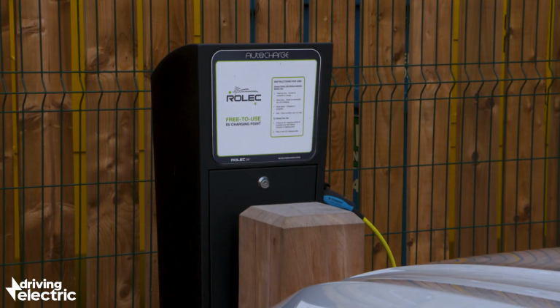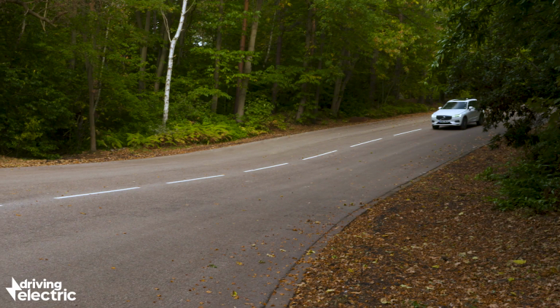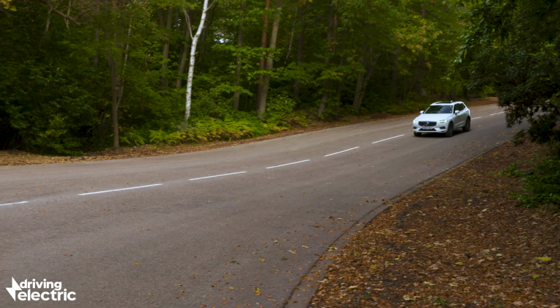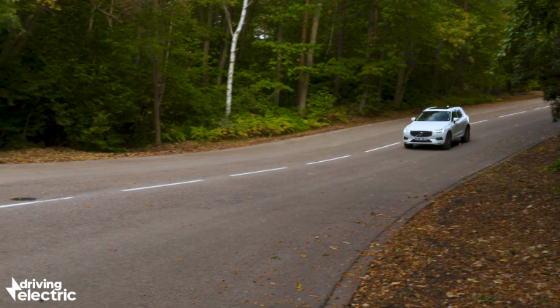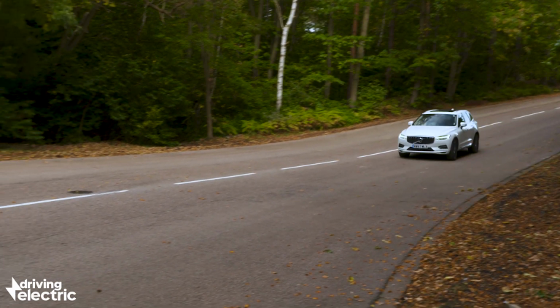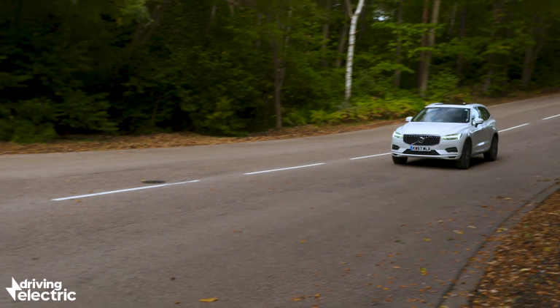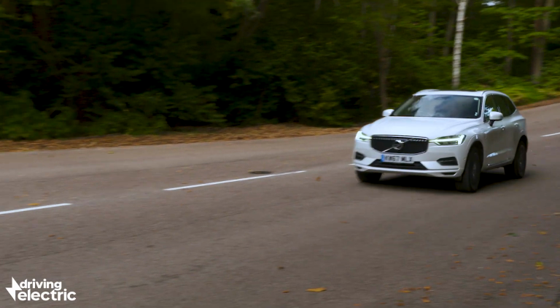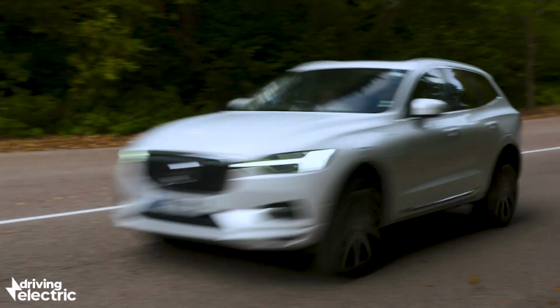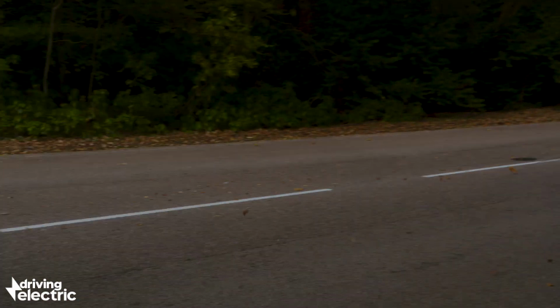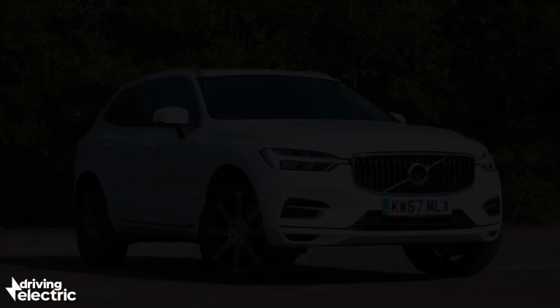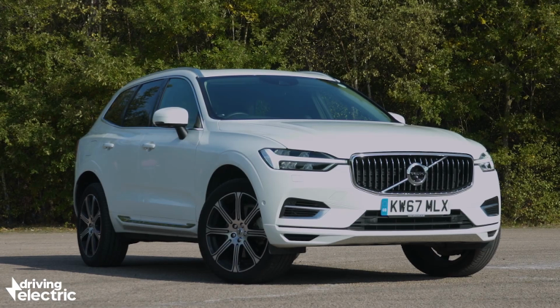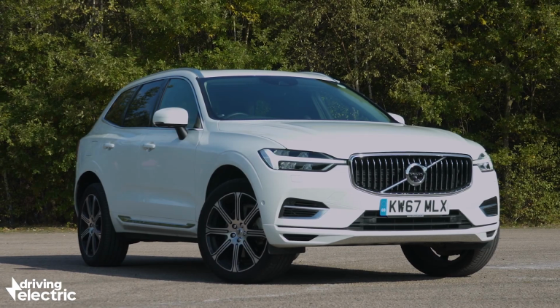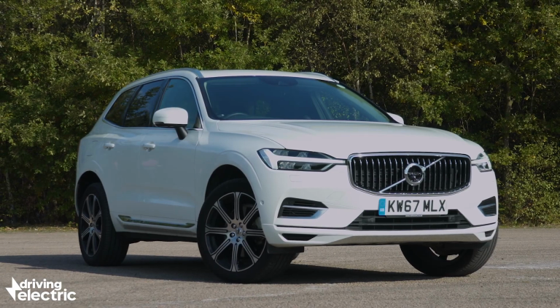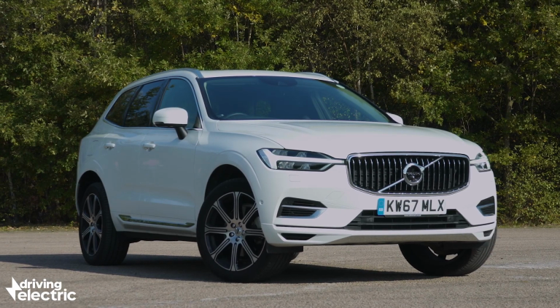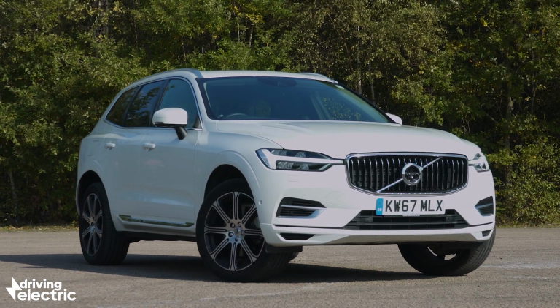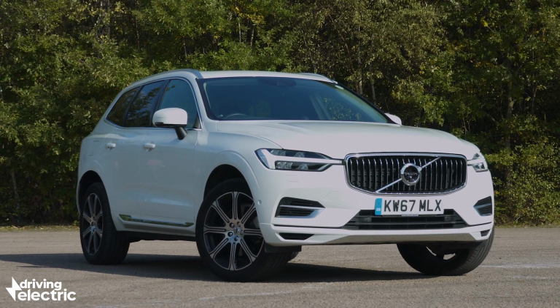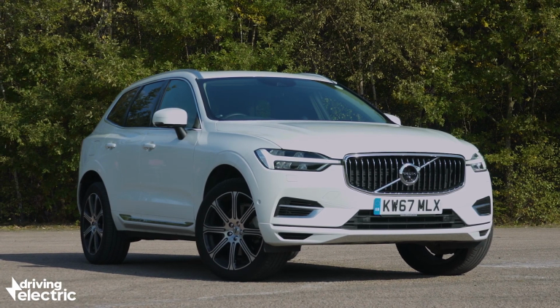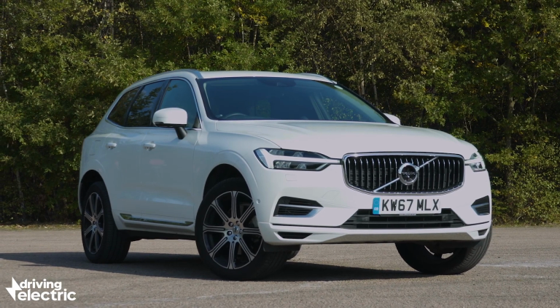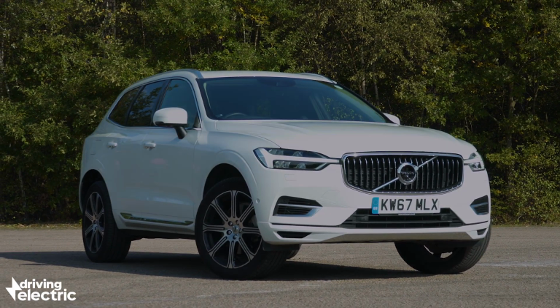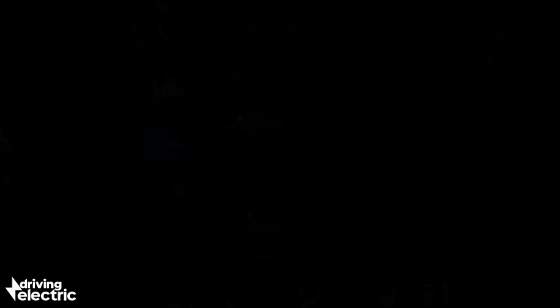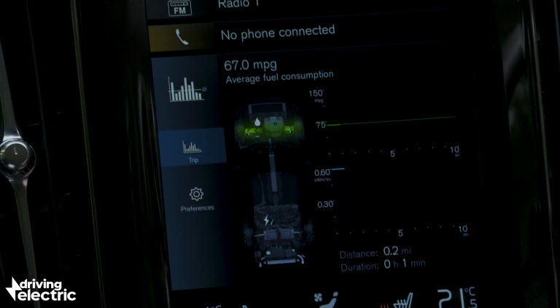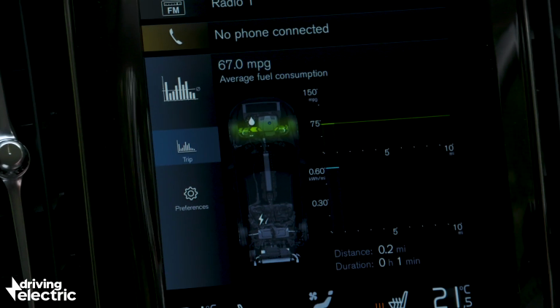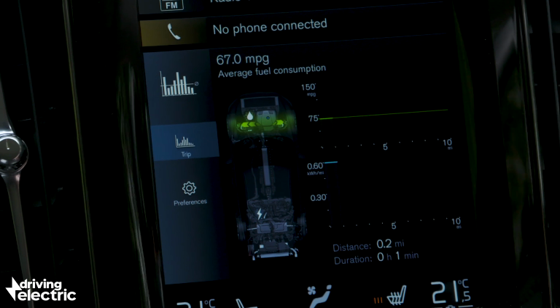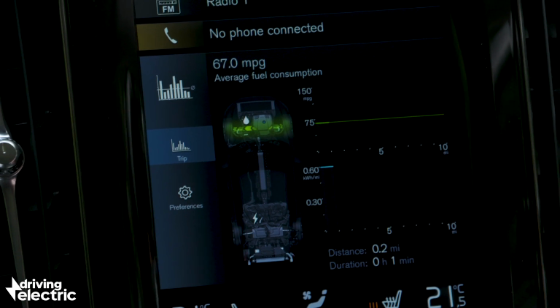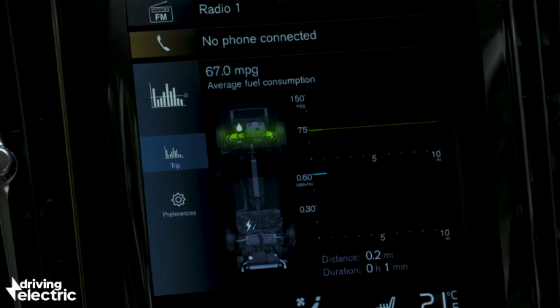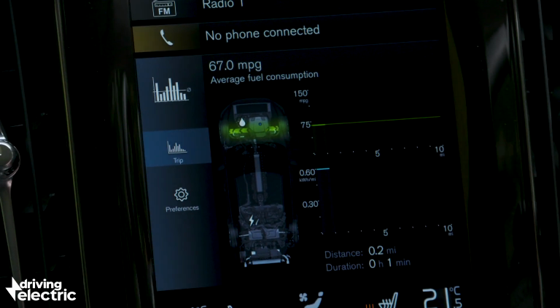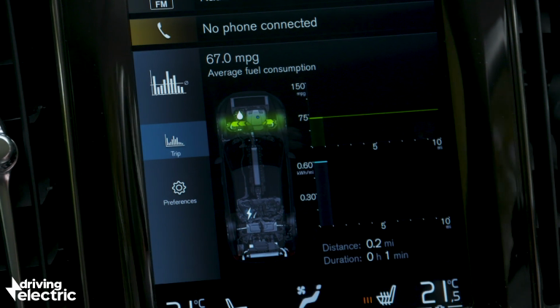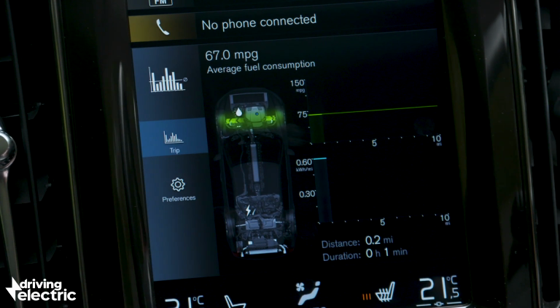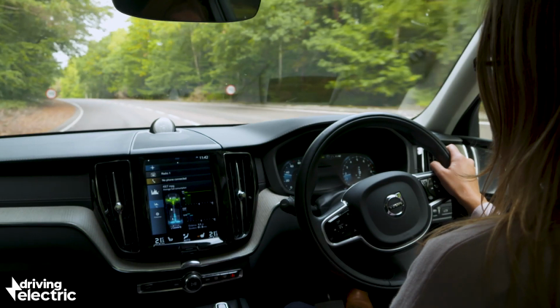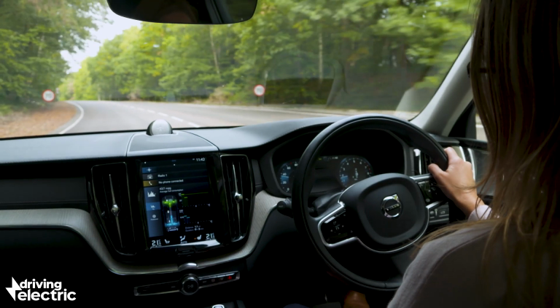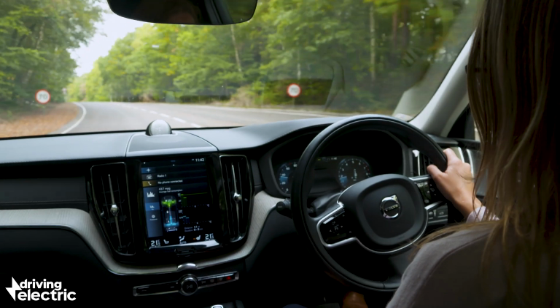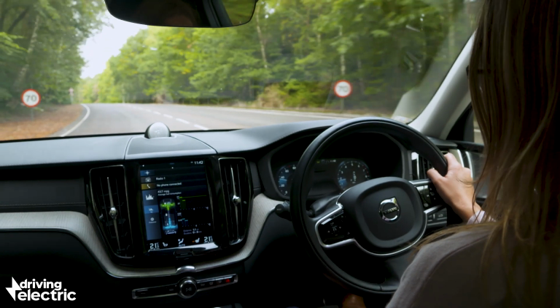They can often do 20 miles or more on electricity alone, and once you've used up the electric range, the normal combustion engine kicks in and you can keep driving the PHEV like any ordinary car for as long as you wish, even charging up the battery a bit as you coast and brake.